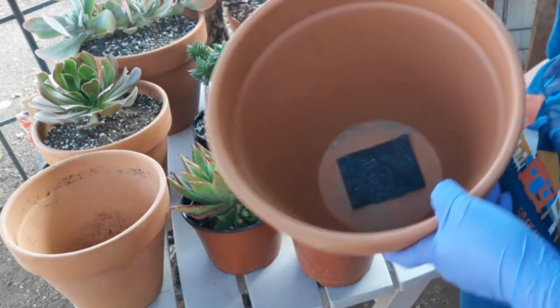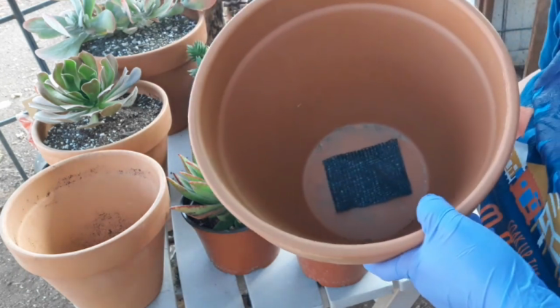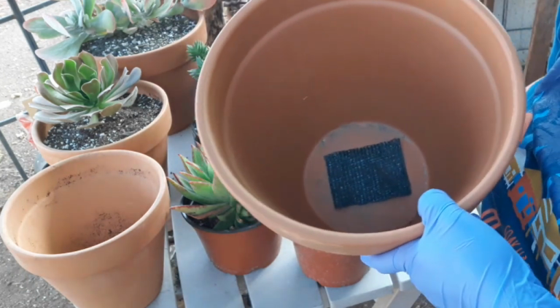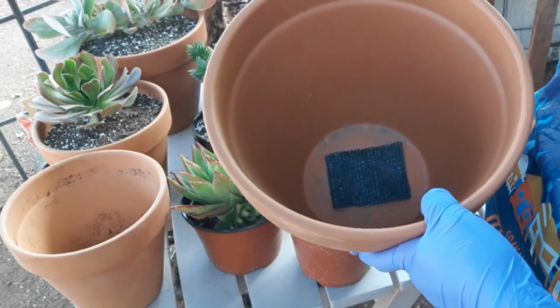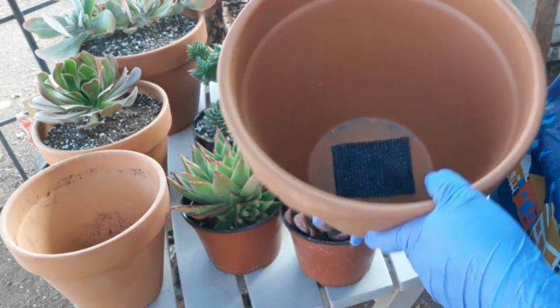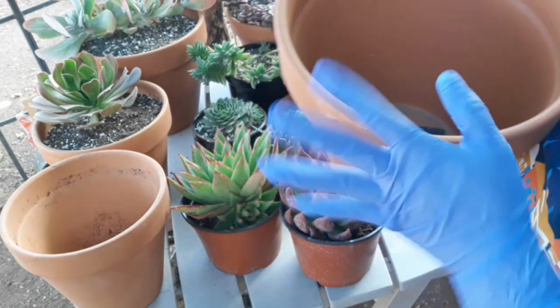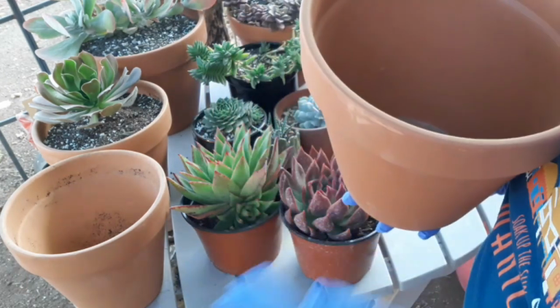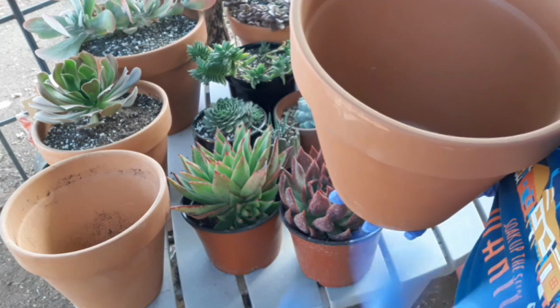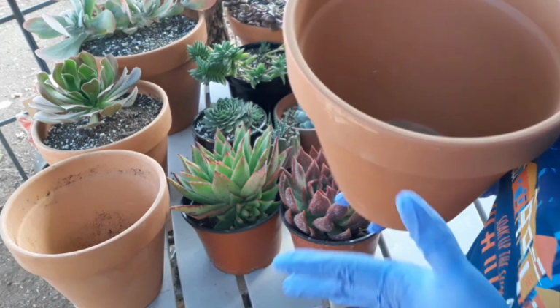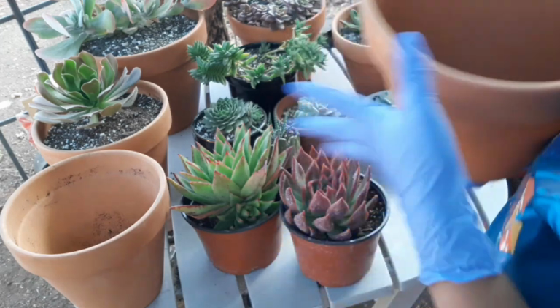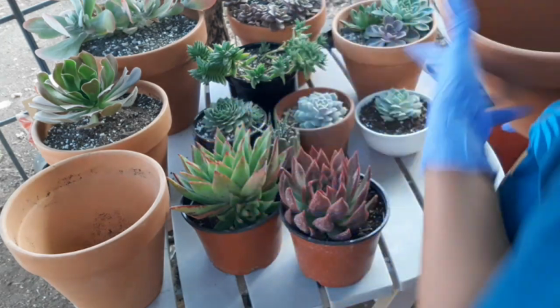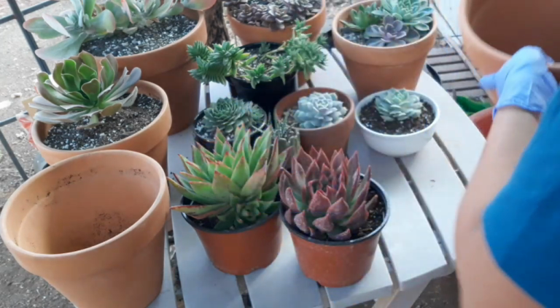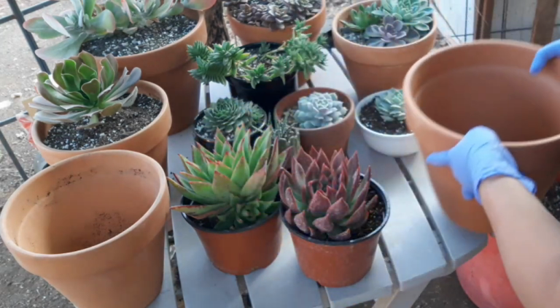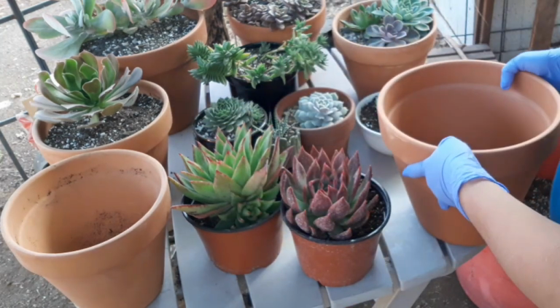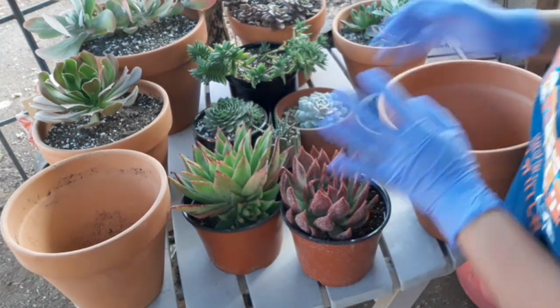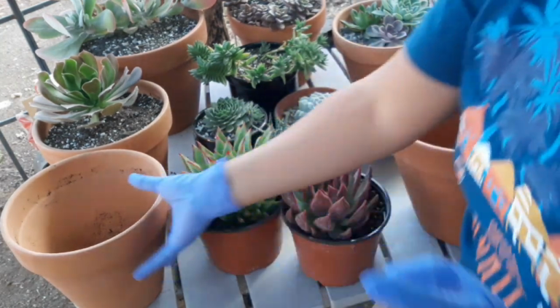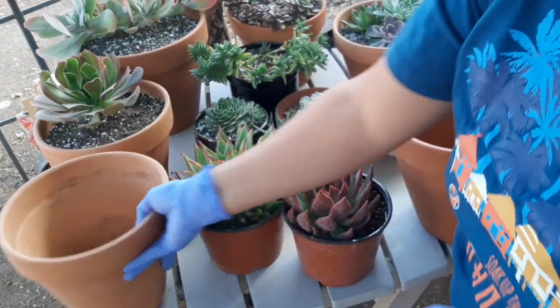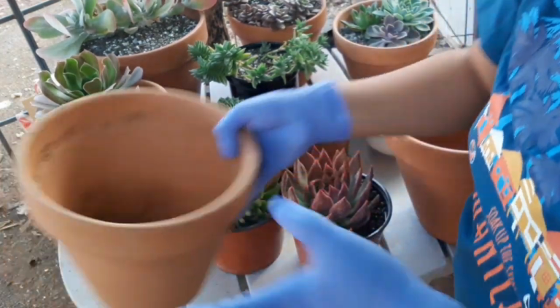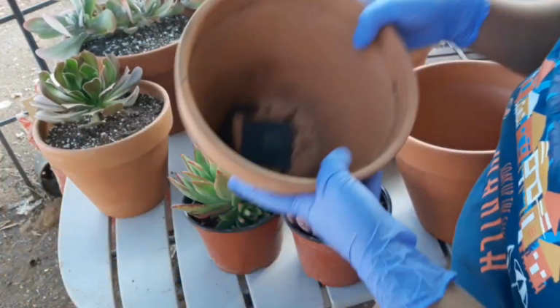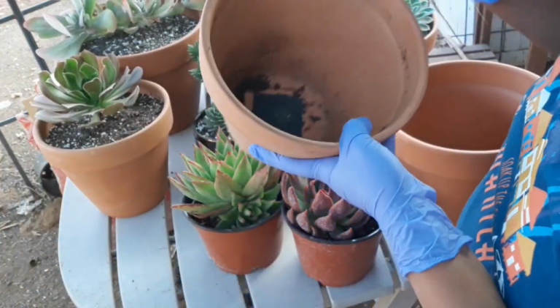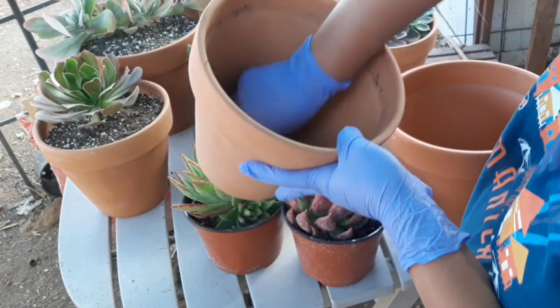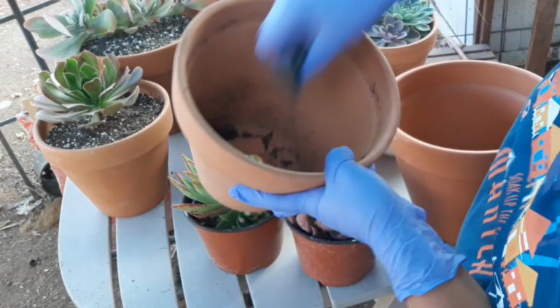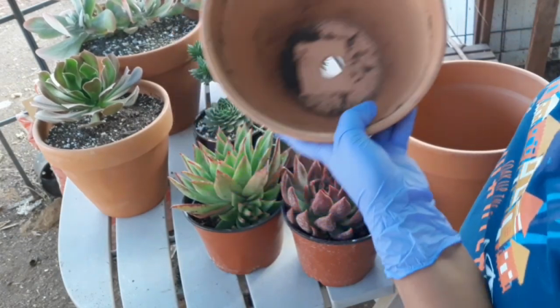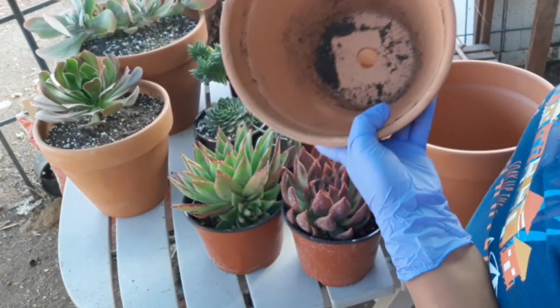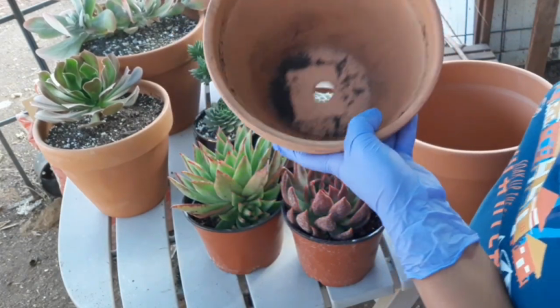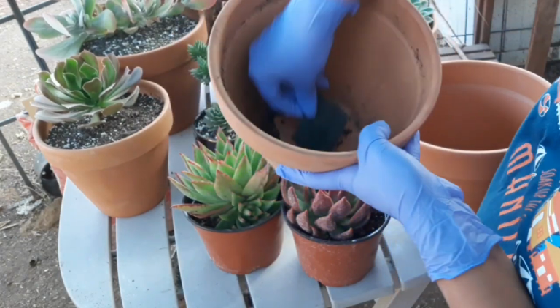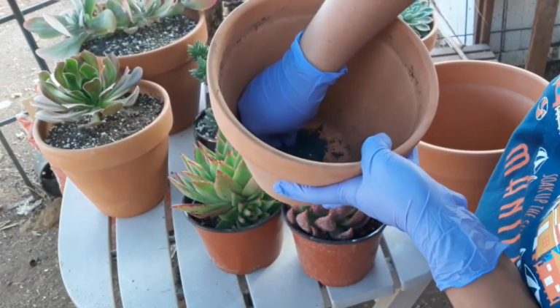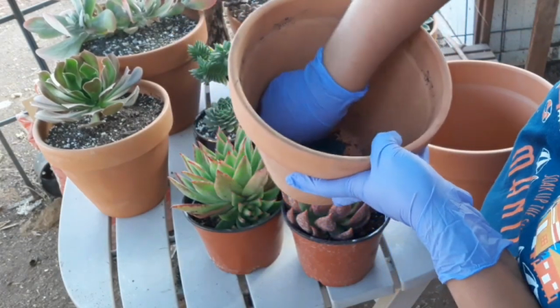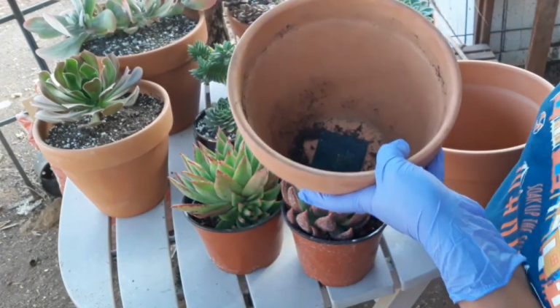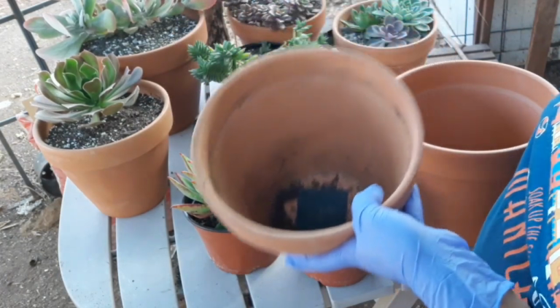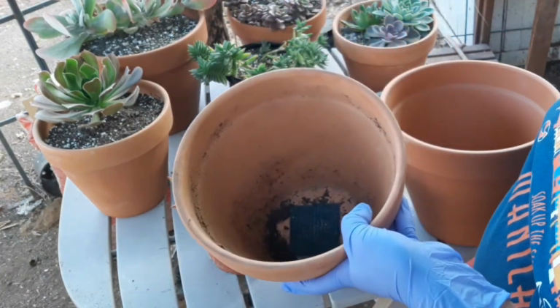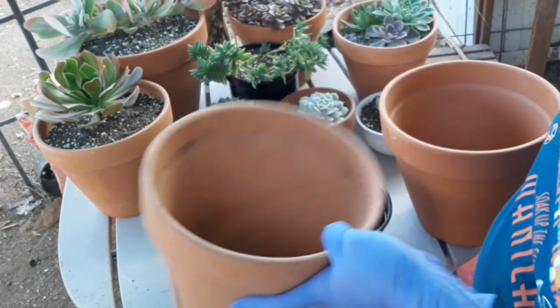And then yung dirt natin na ginagamit sa succulents medyo sandy. Itong isa, ginamit ko na to — ganon din. Lalagyan din natin siya ng ganyan sa ilalim.